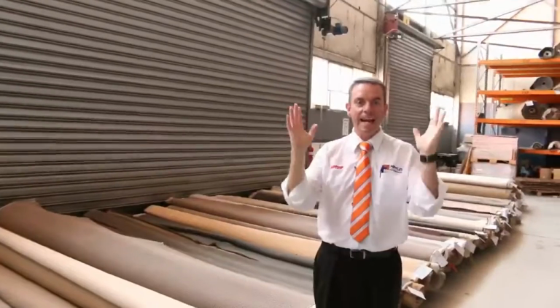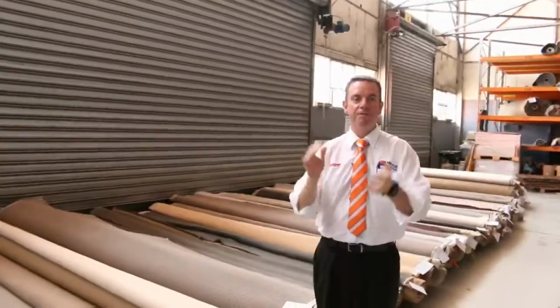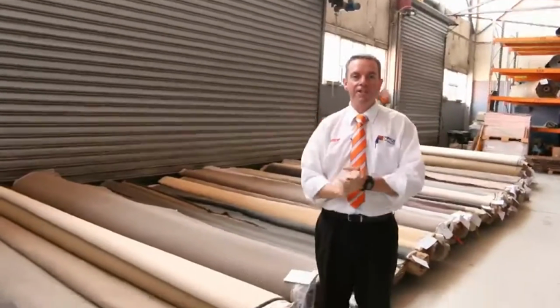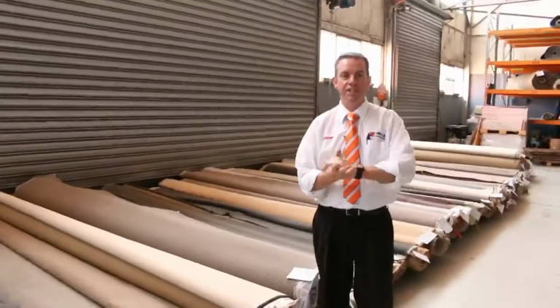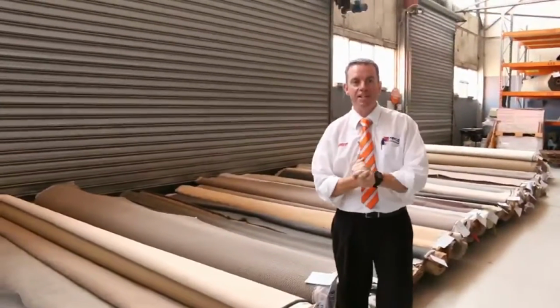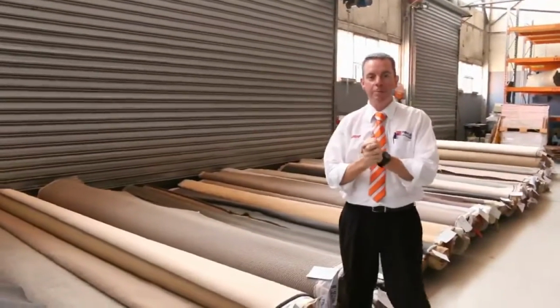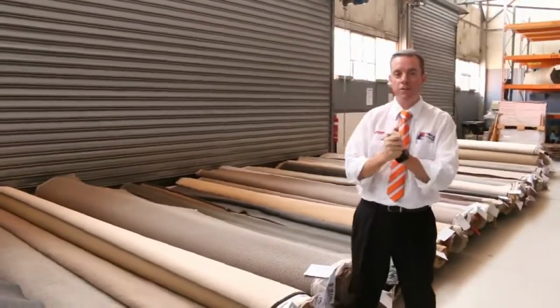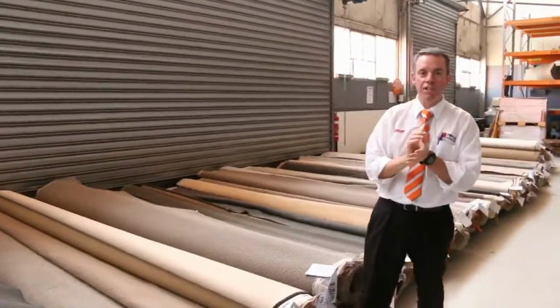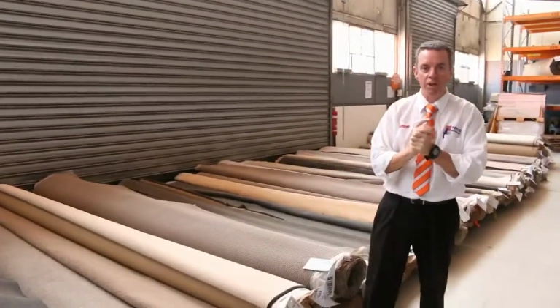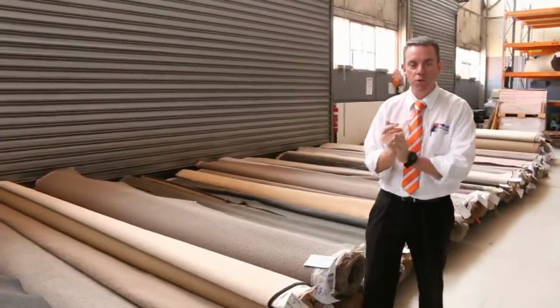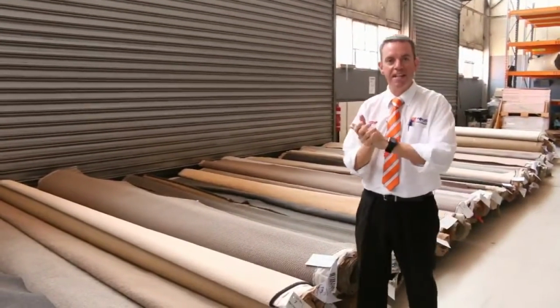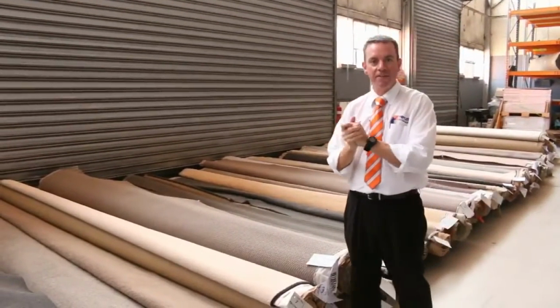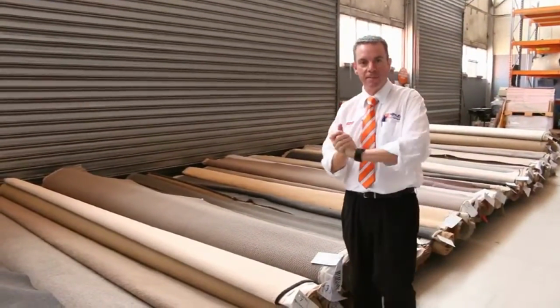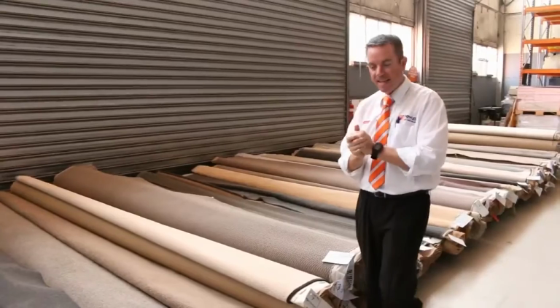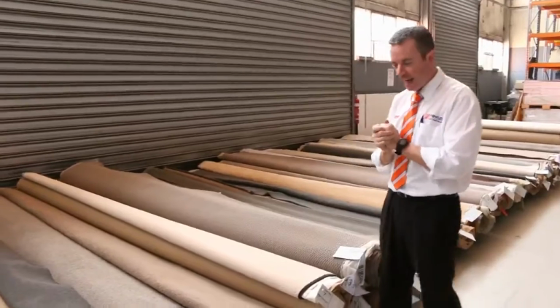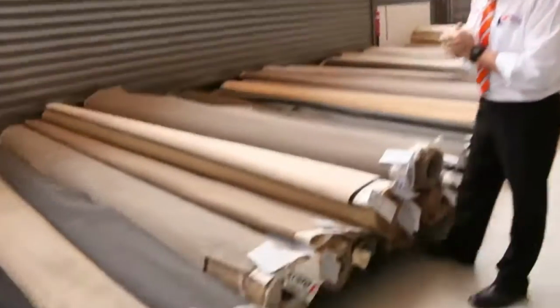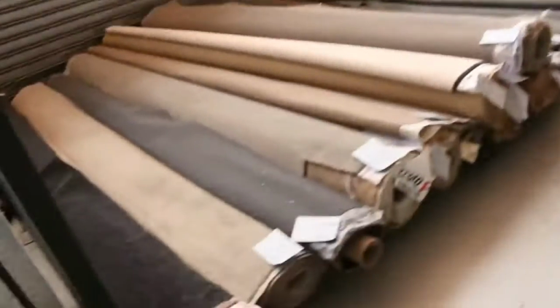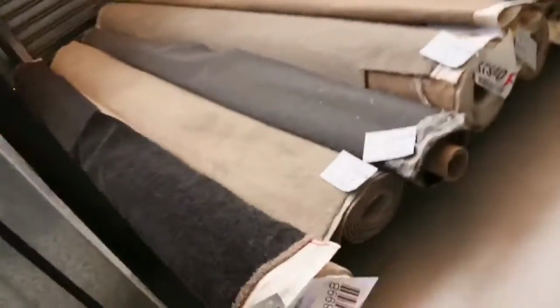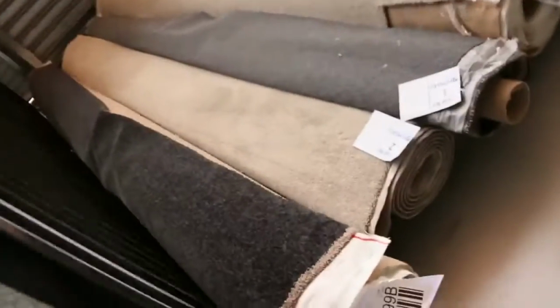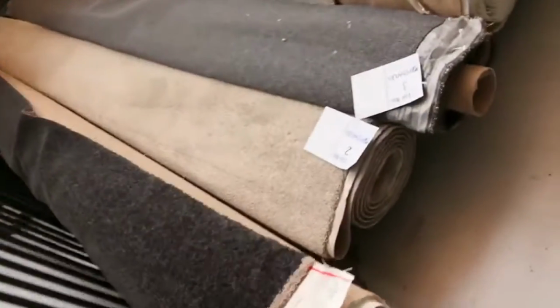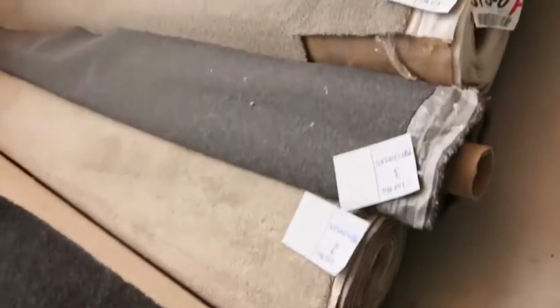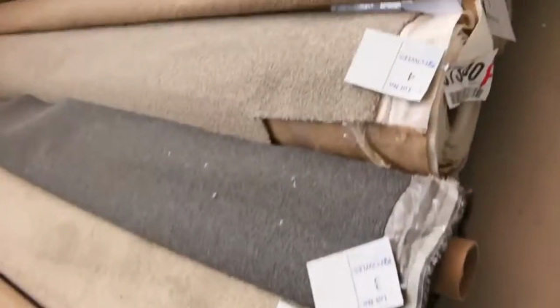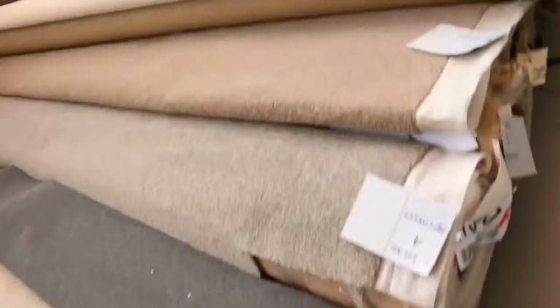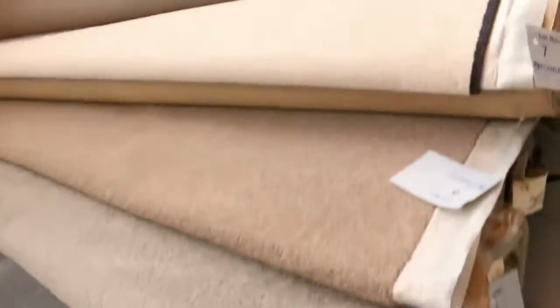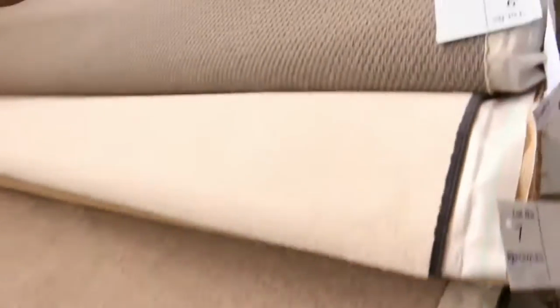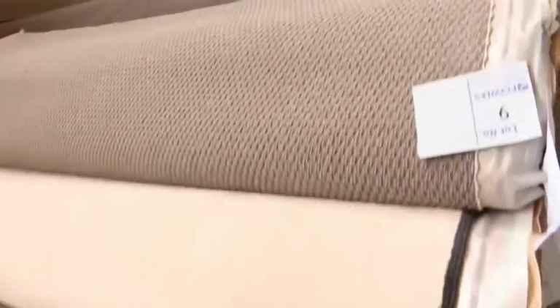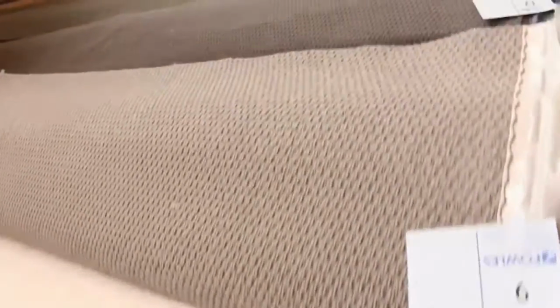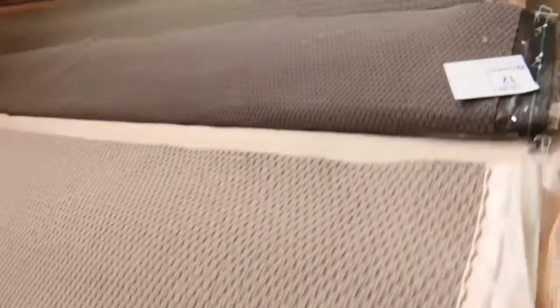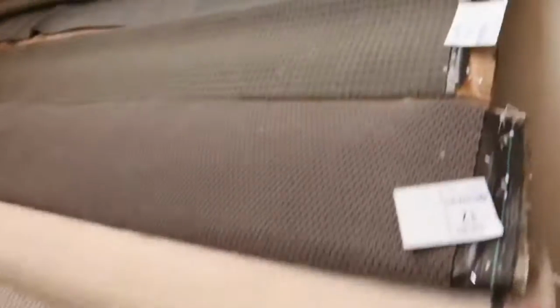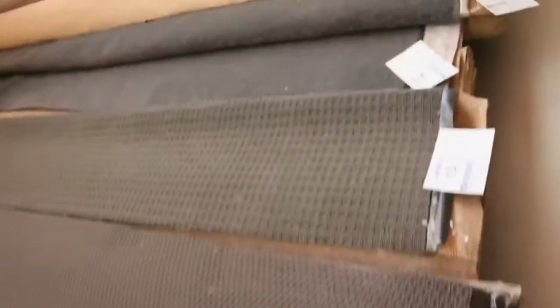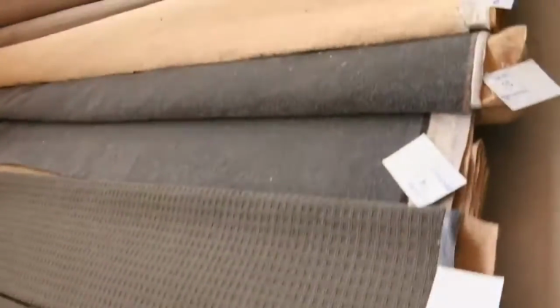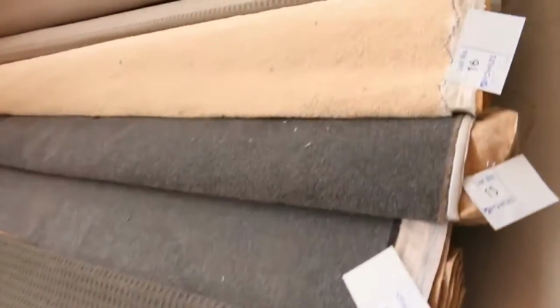G'day, I'm John from Fowles Auctions and Sales. I'm here to preview tomorrow's carpet auction. It's Wednesday the 7th of September at 10am. We've got a massive auction happening tomorrow and we've got a heap of these roll-ins, off-cuts to clear away.